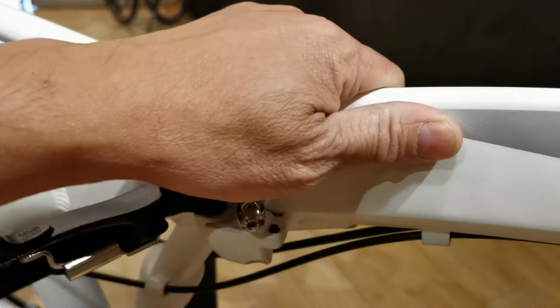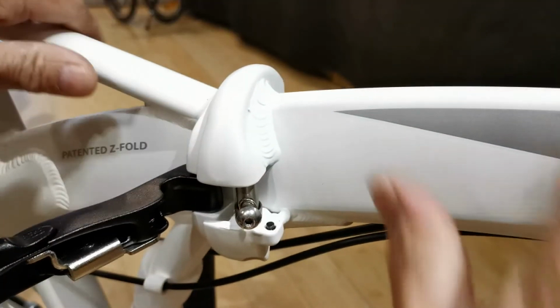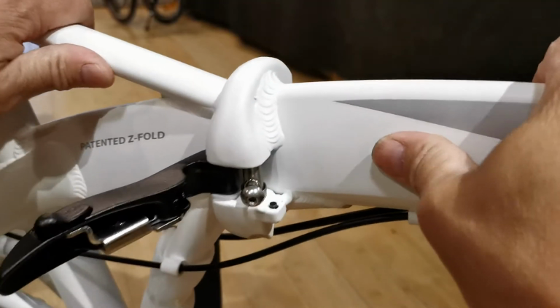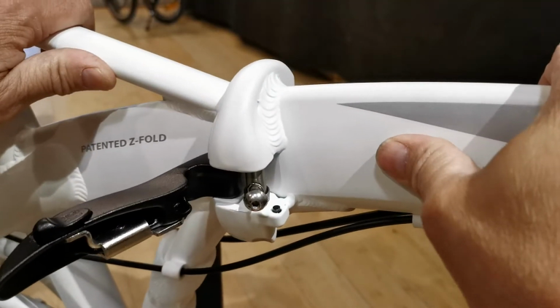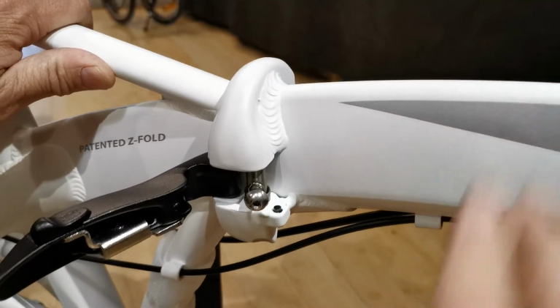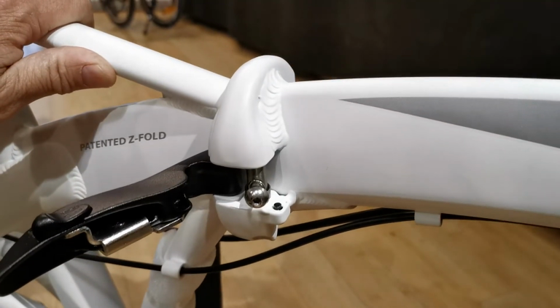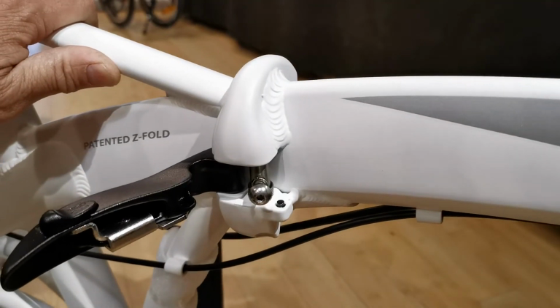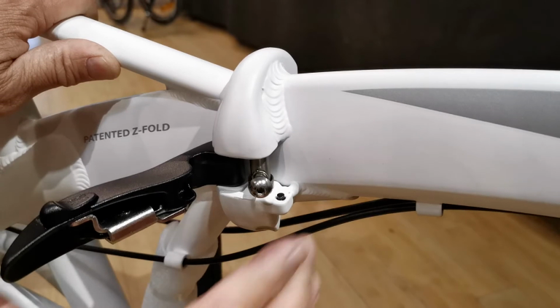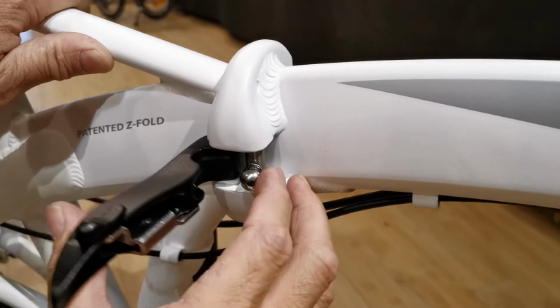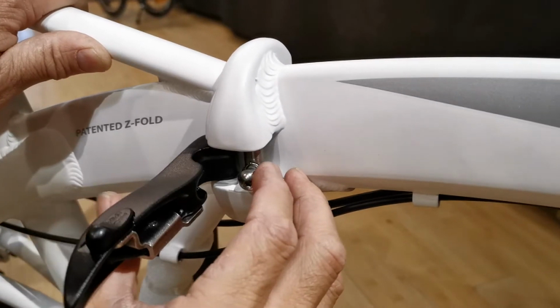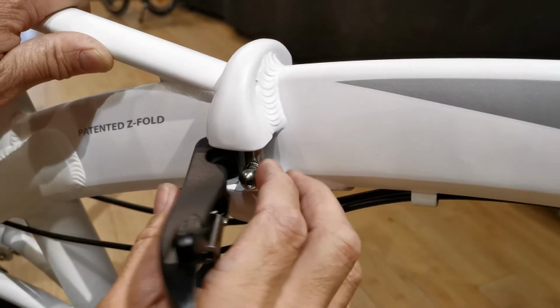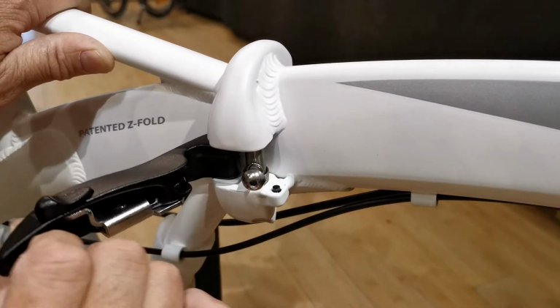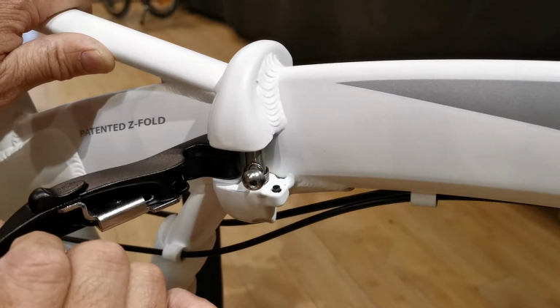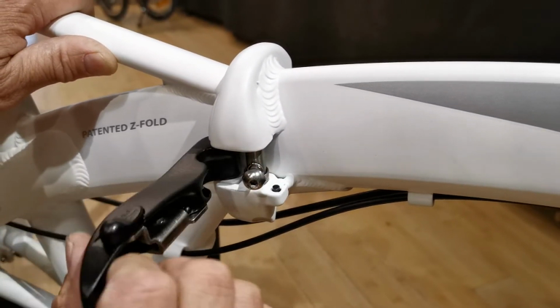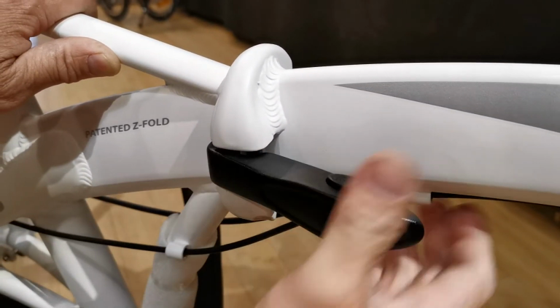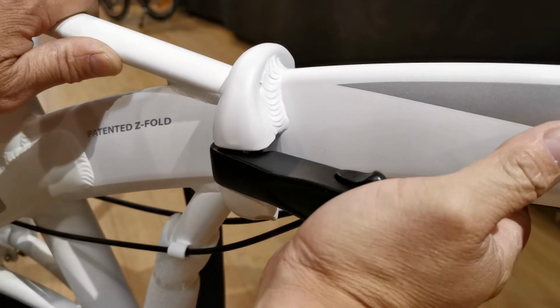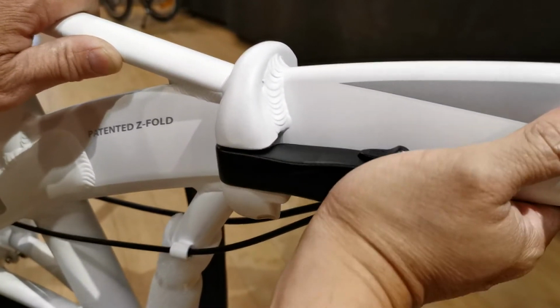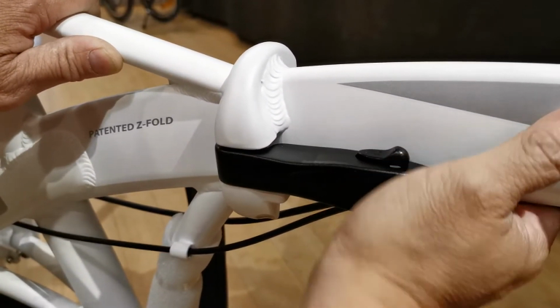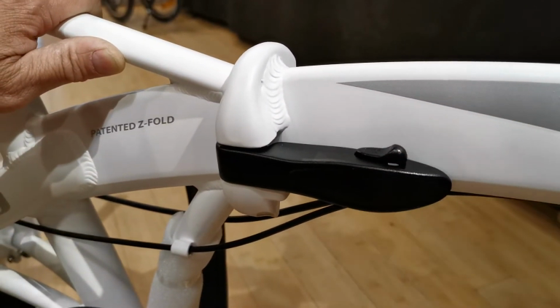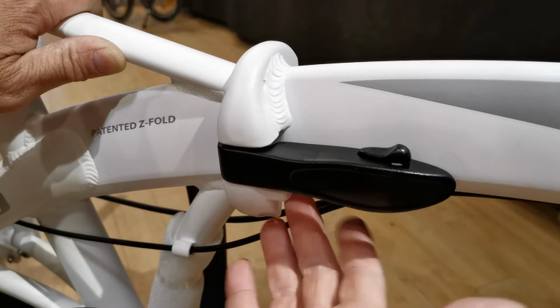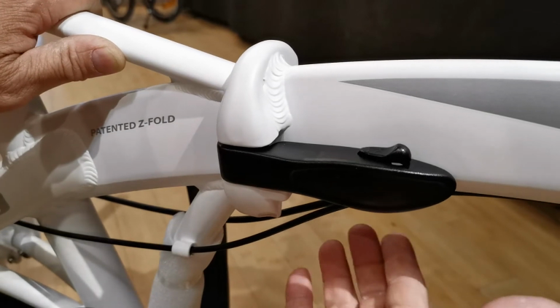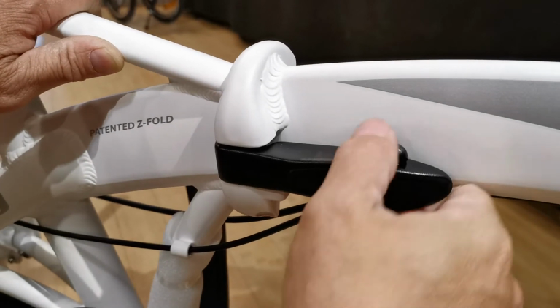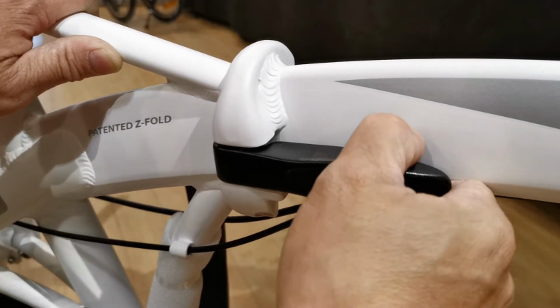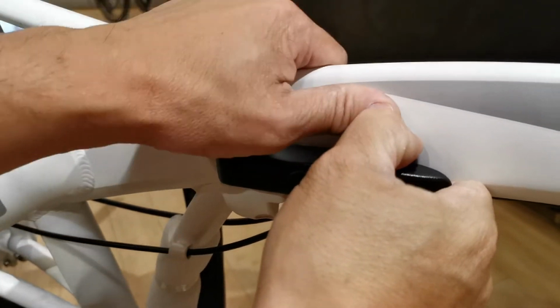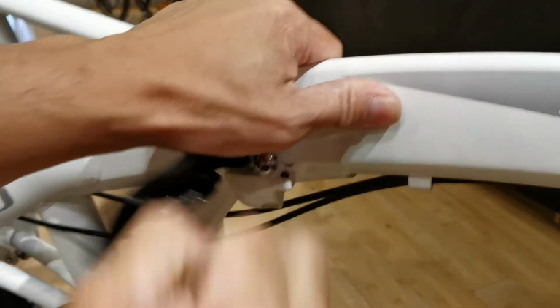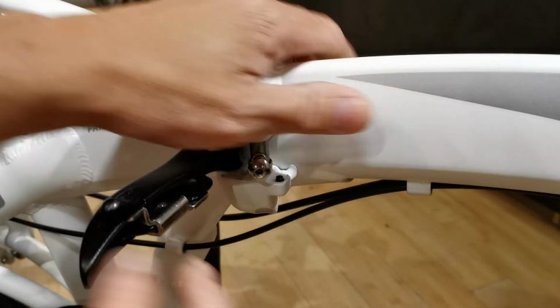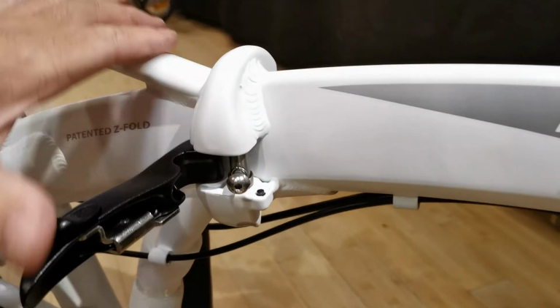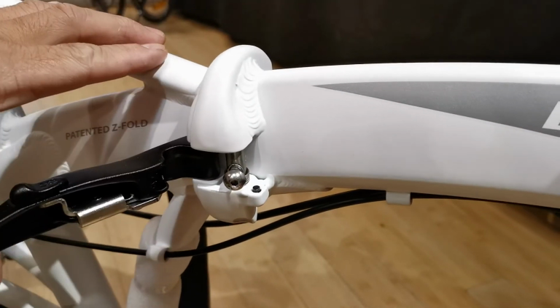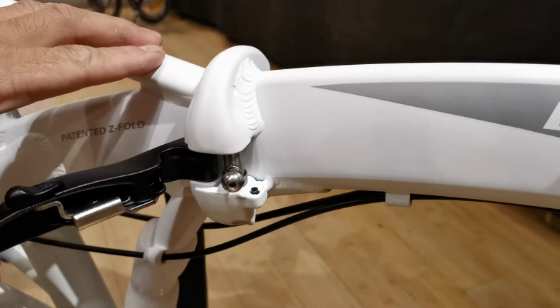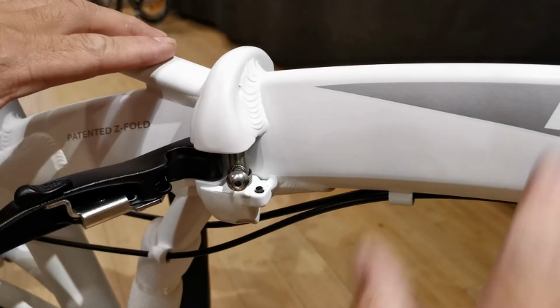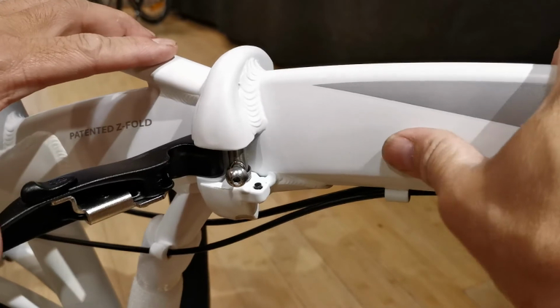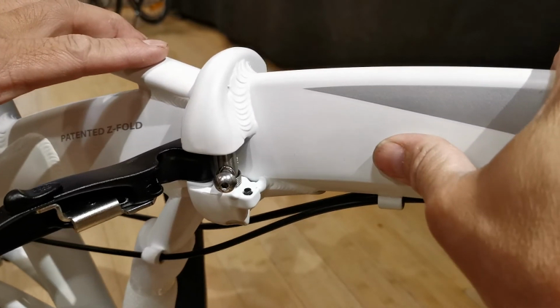A nice firm close with your palm, and as long as it's not too hard to open, that will be the right tension on the lever.